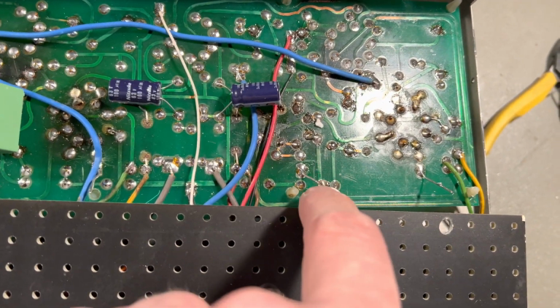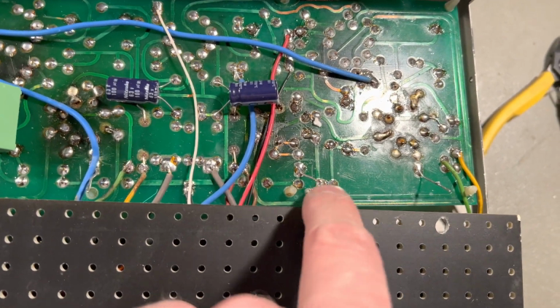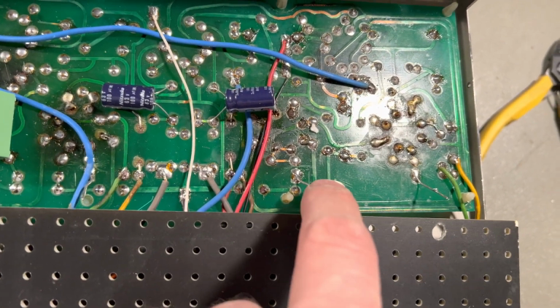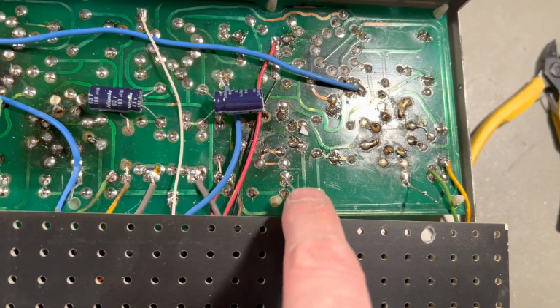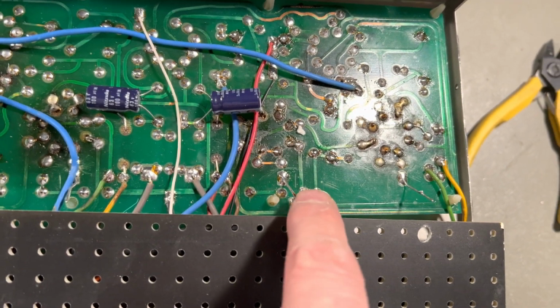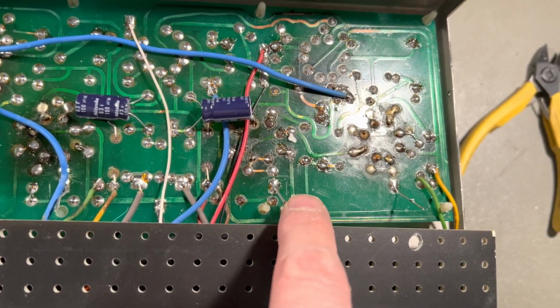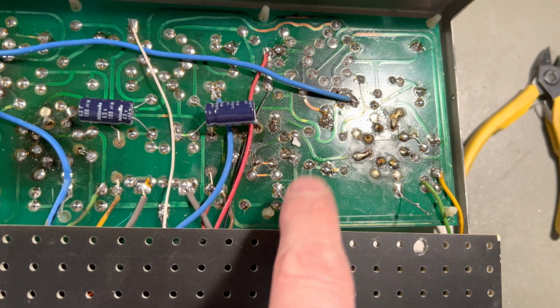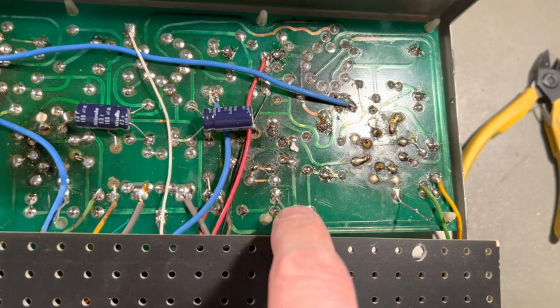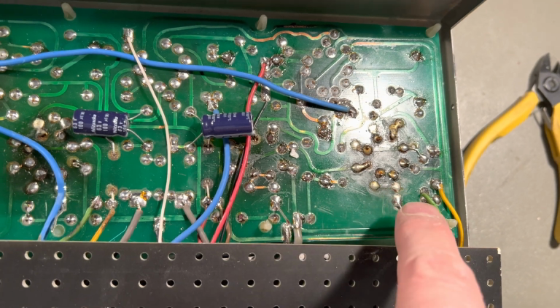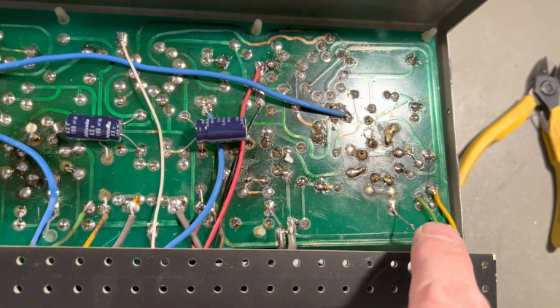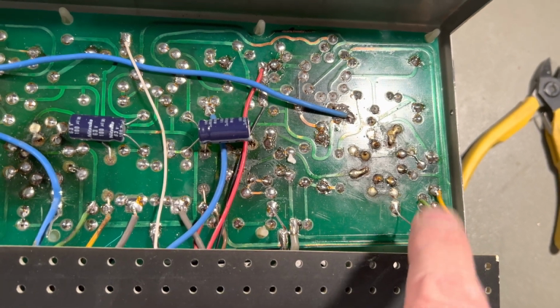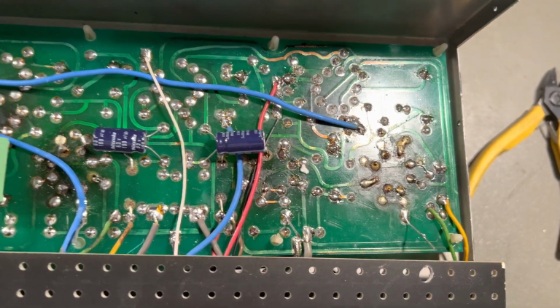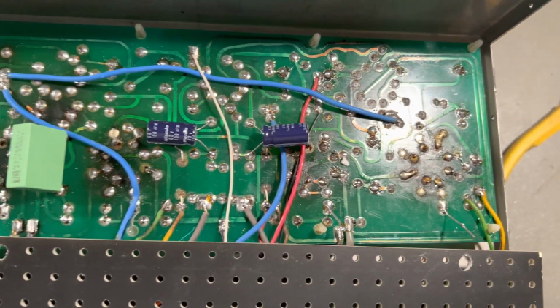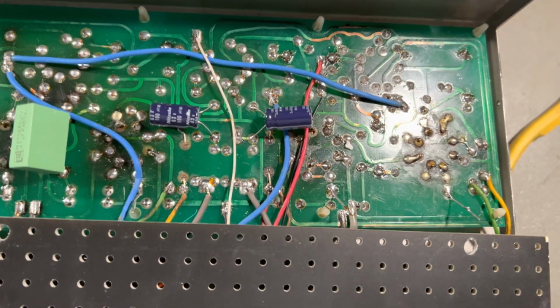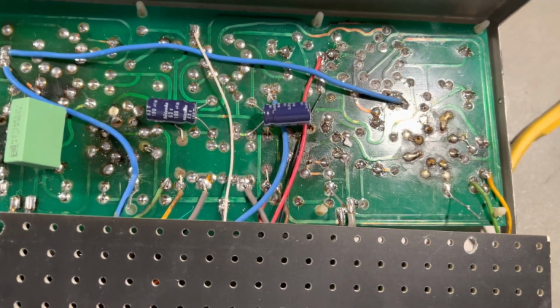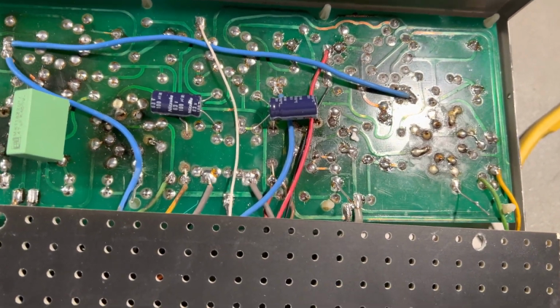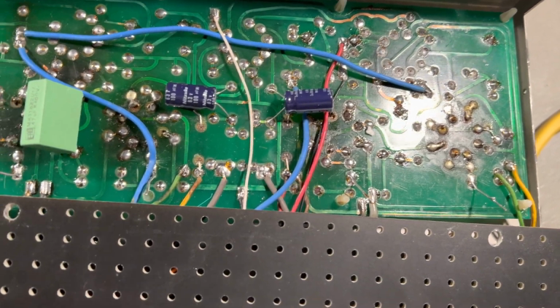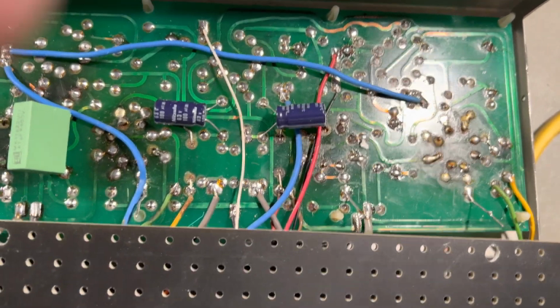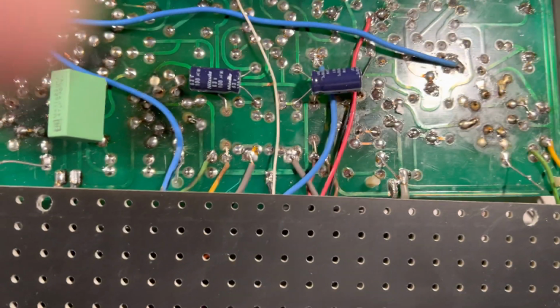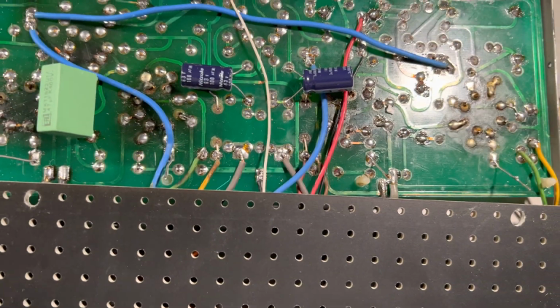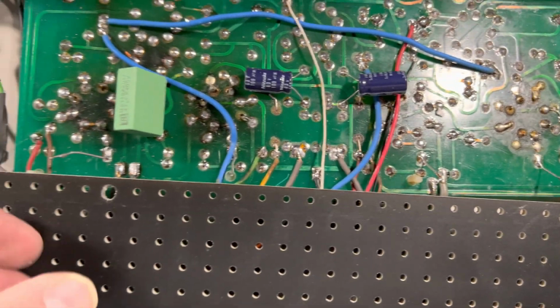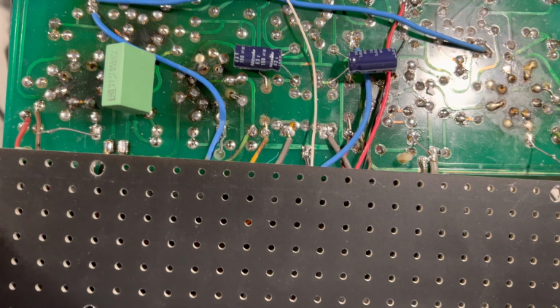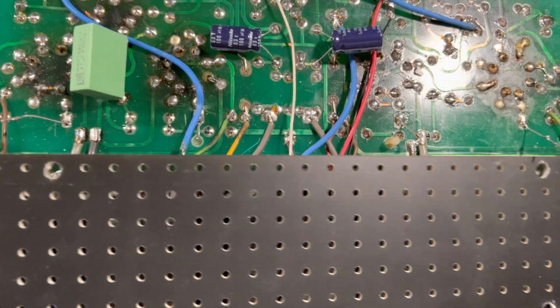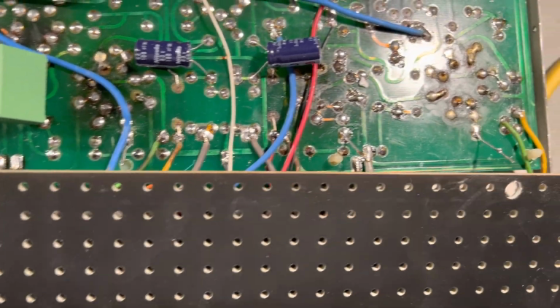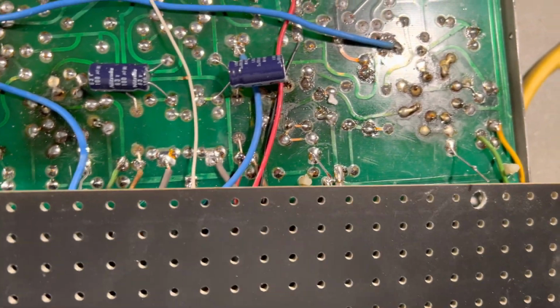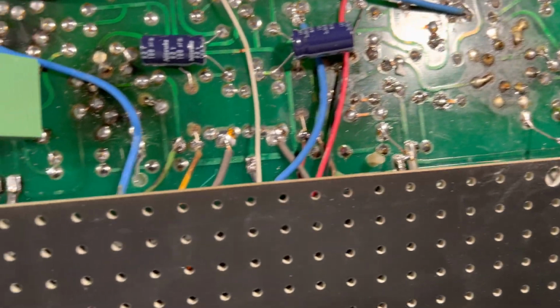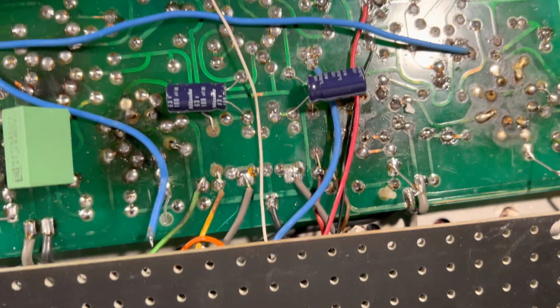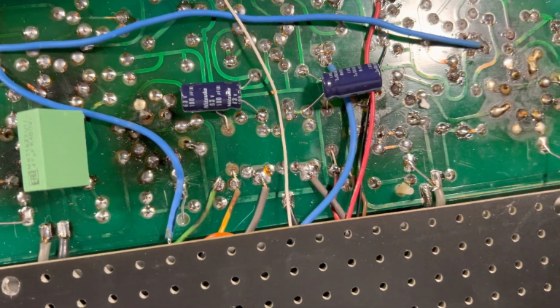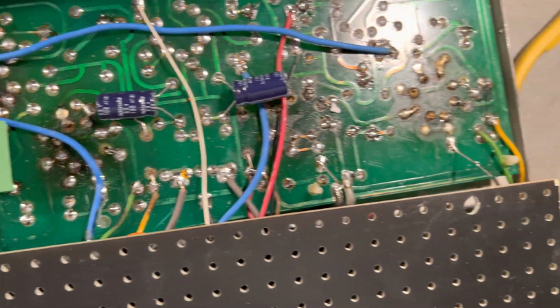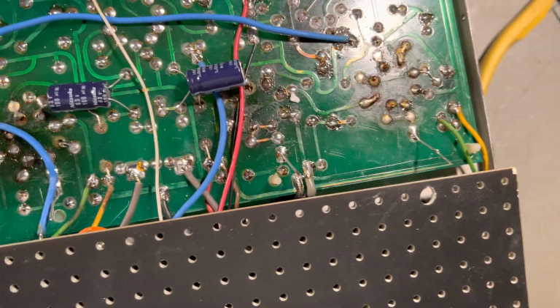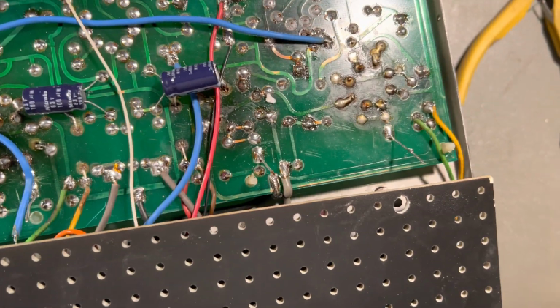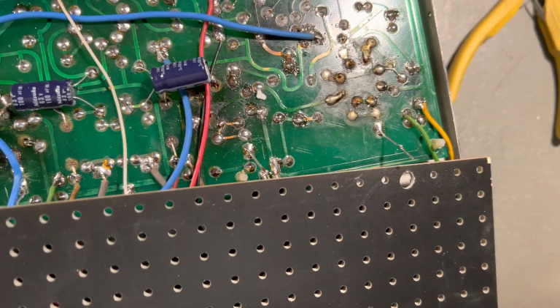They are going to the output — transistor... tube. Come on. It's way too long since I did my point-to-point electronics.